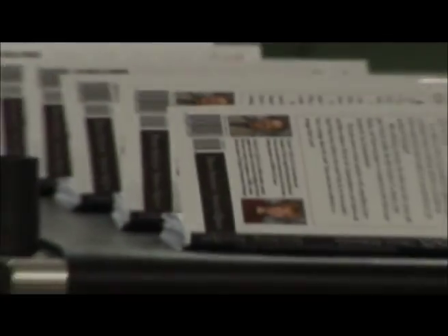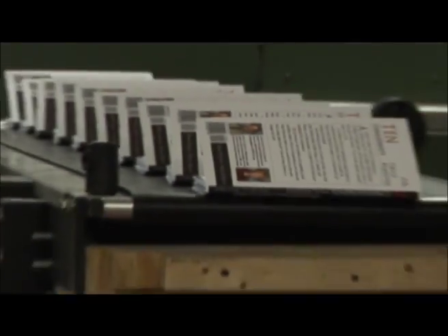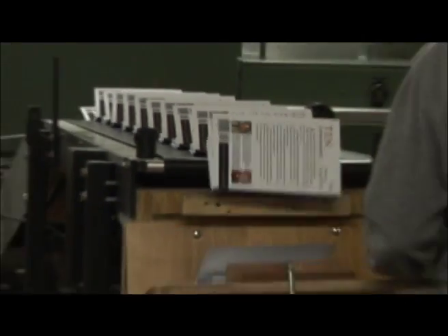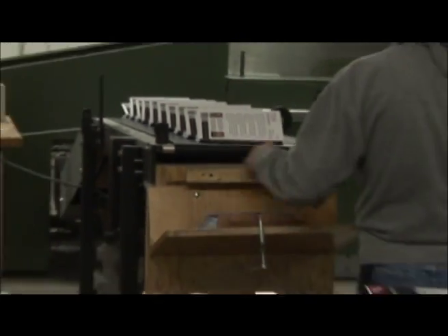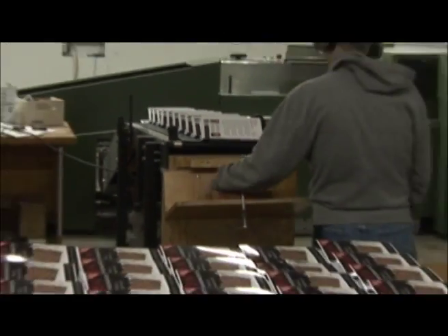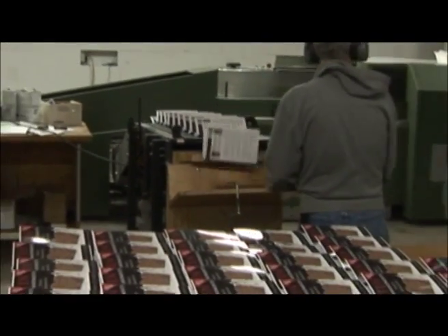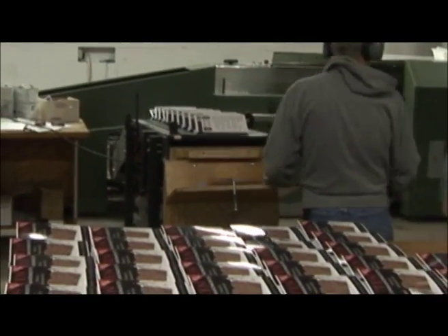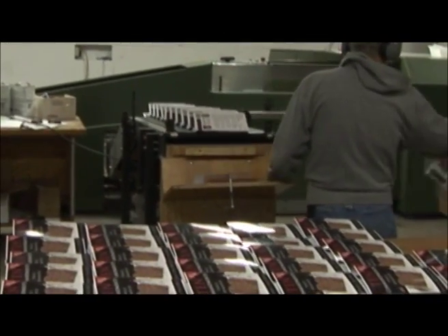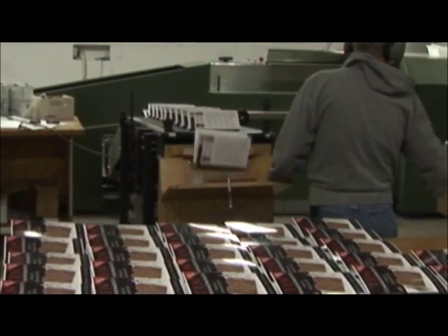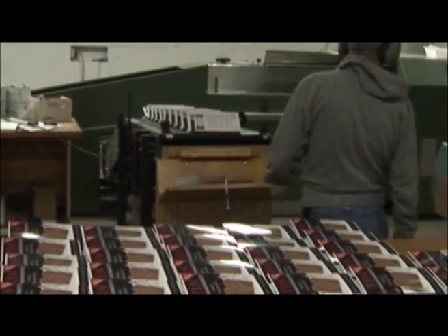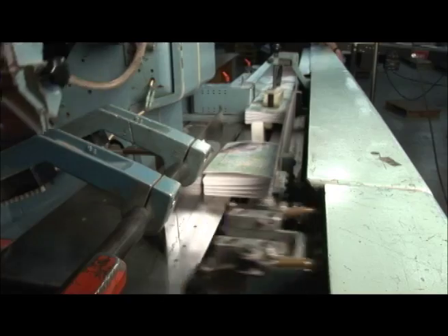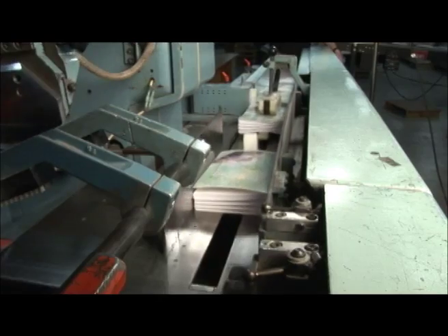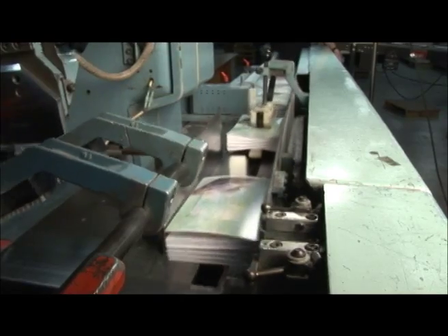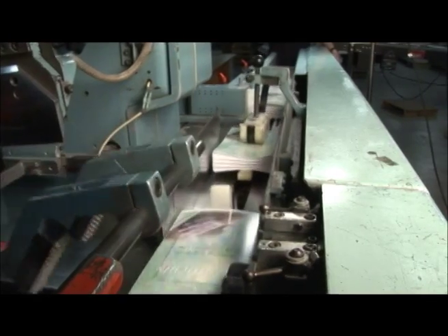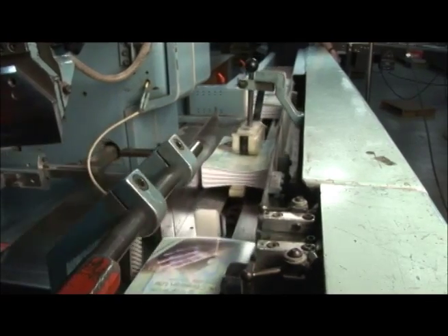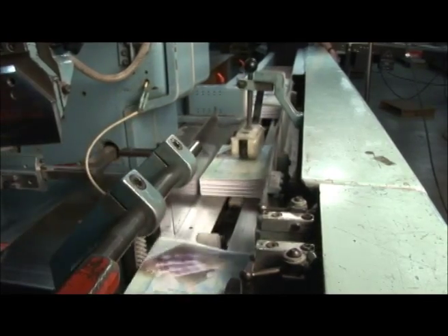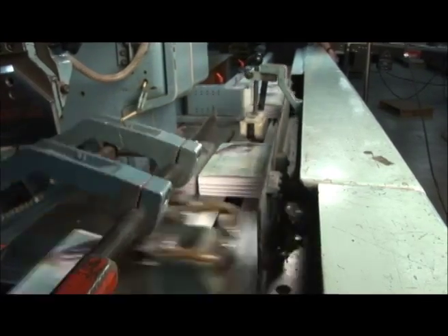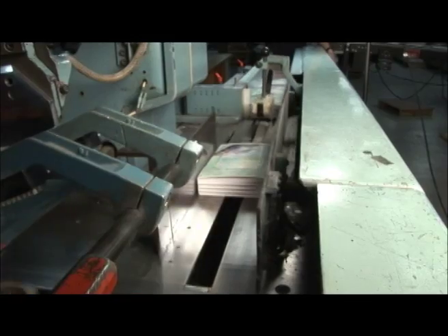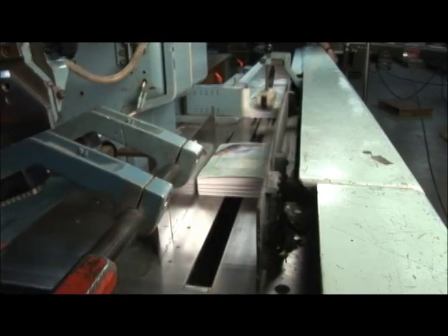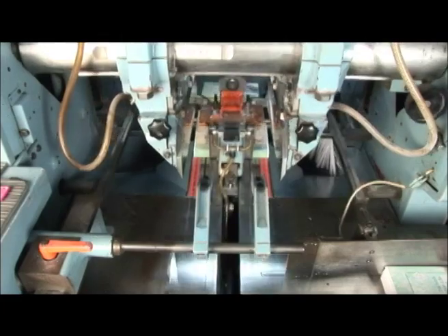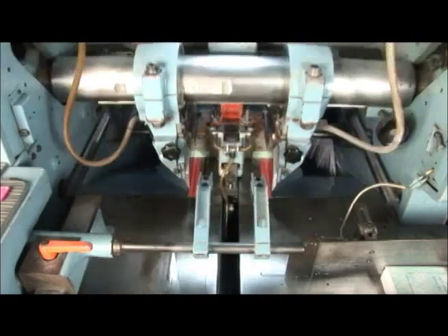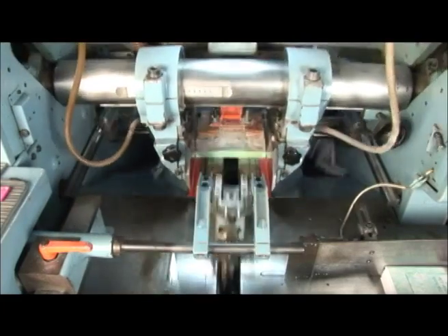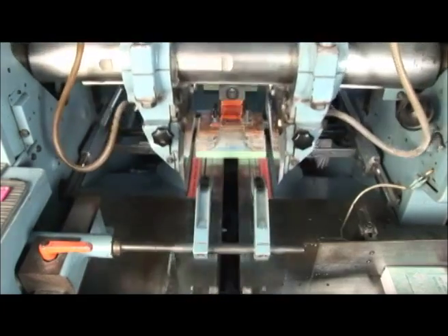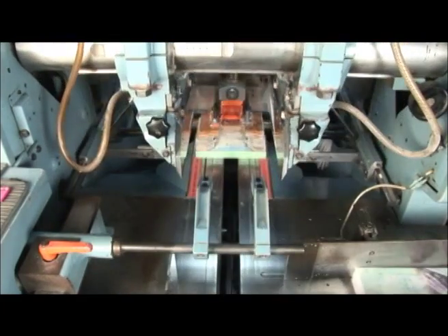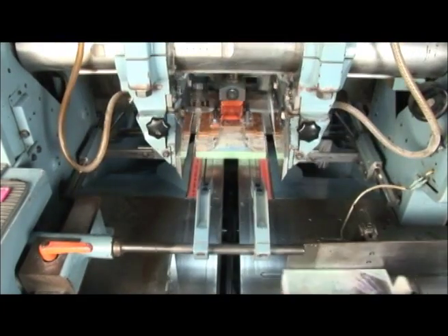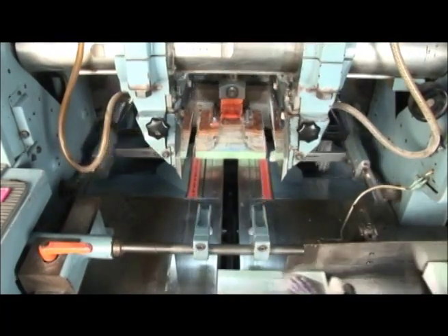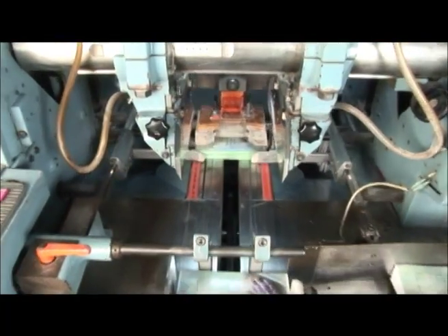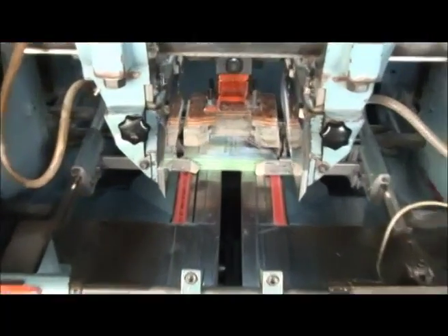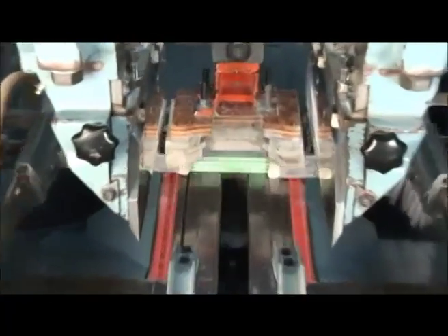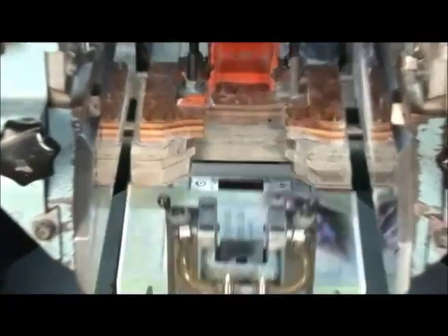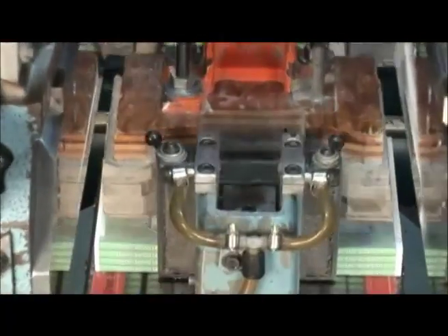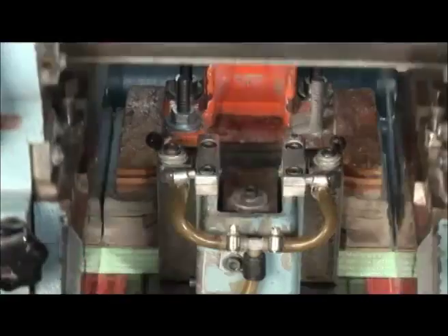After a short trip on the conveyor belt, they come to the last stage. This machine is my favorite — it's called the three knife cutter. It's similar to the chopper at the saddle stitcher, but you can really see what this one is doing.